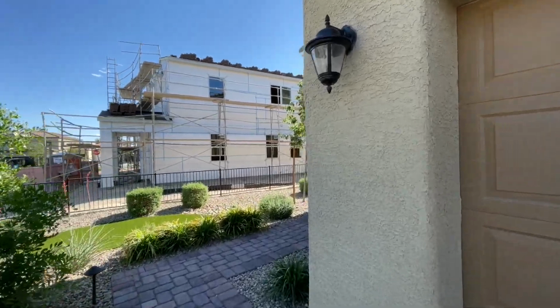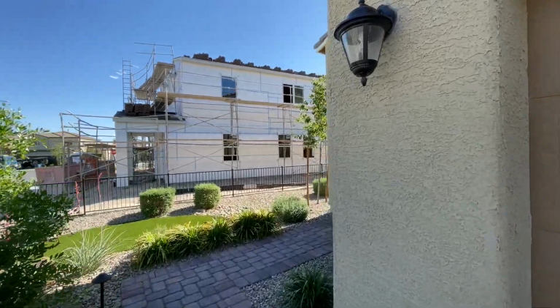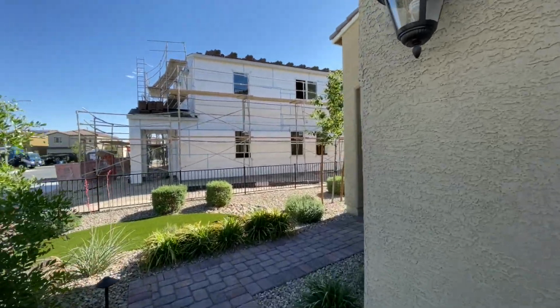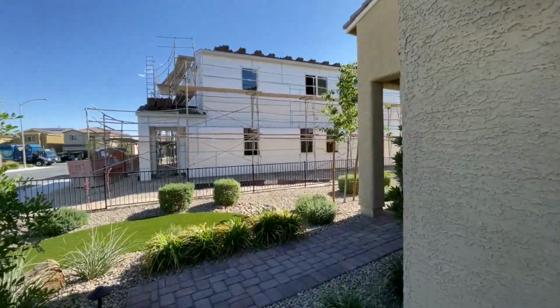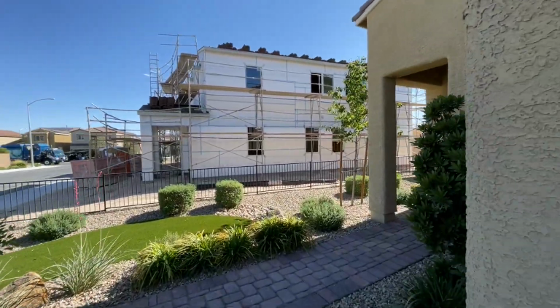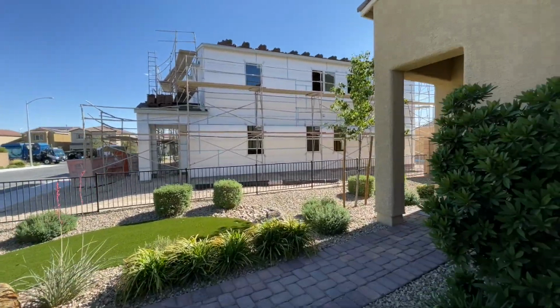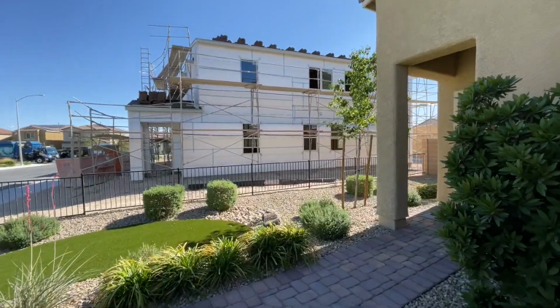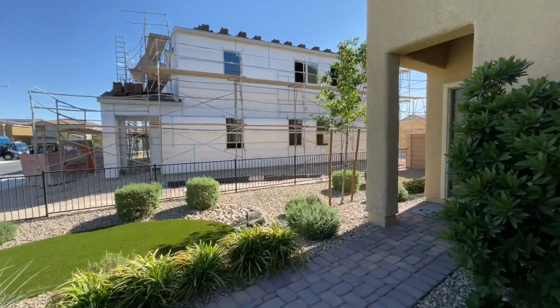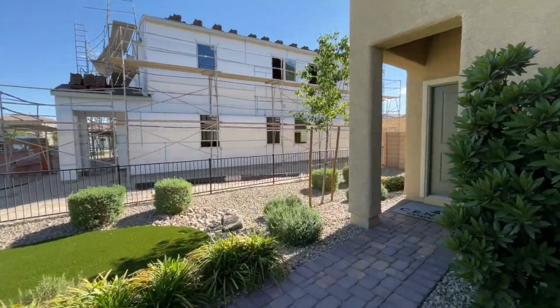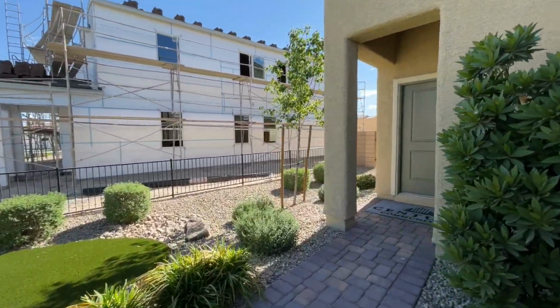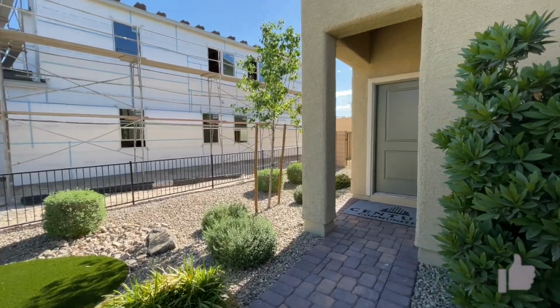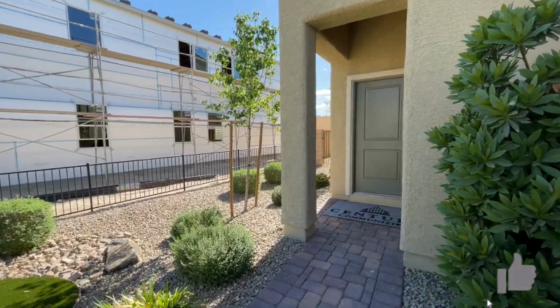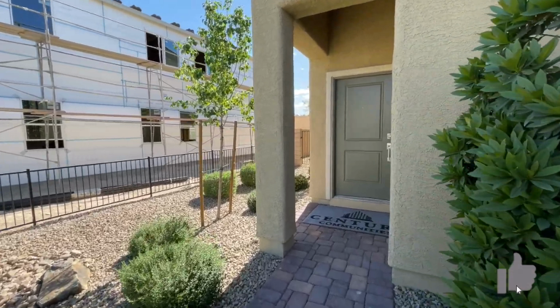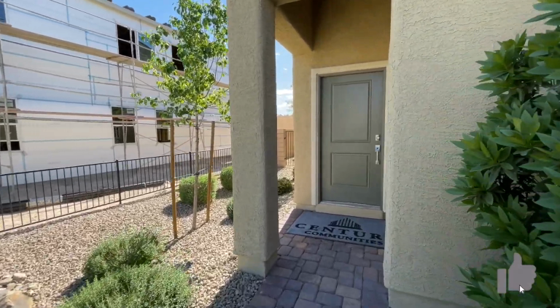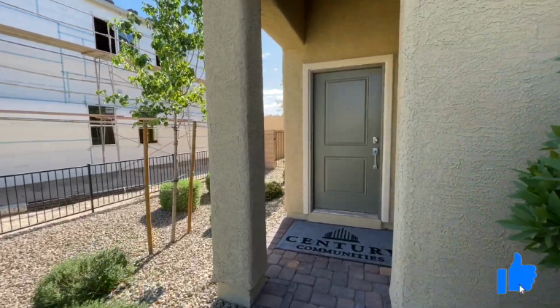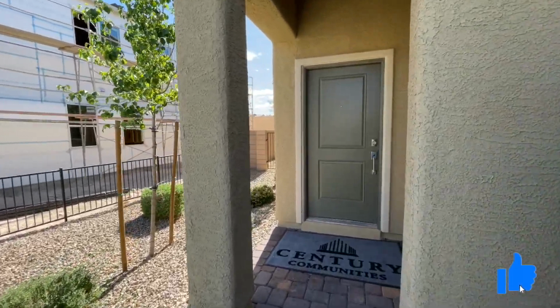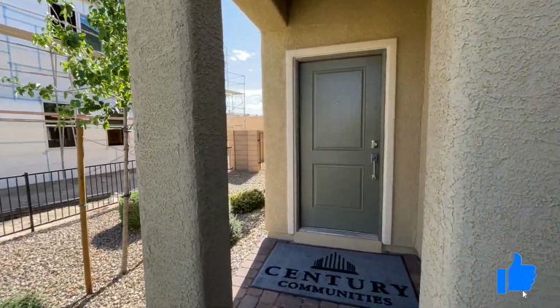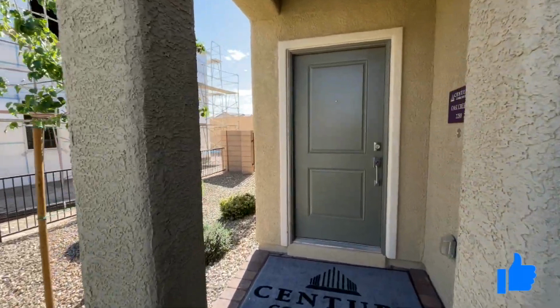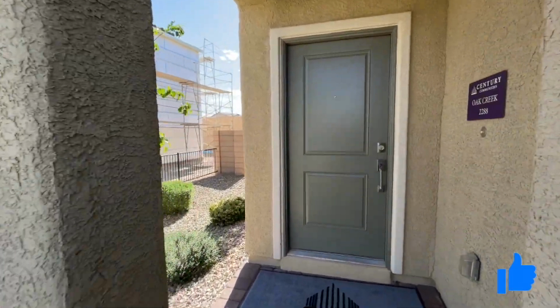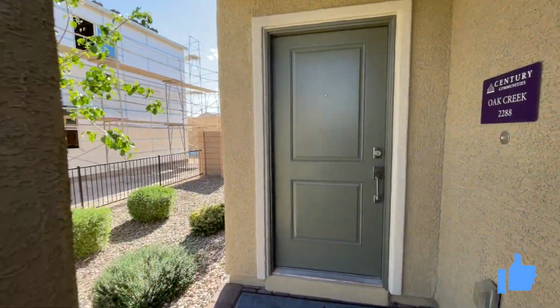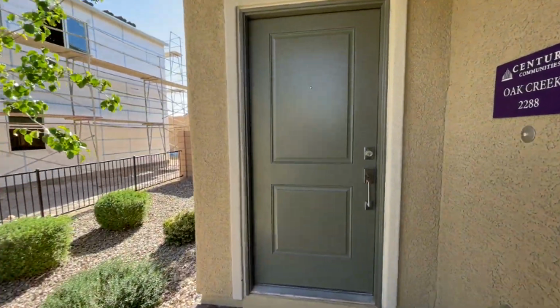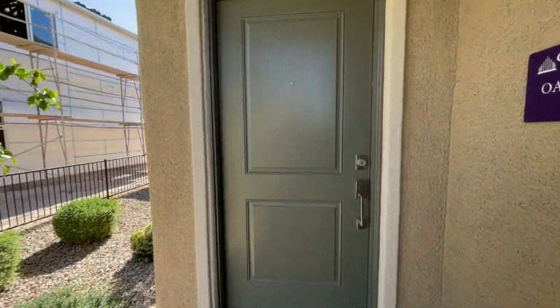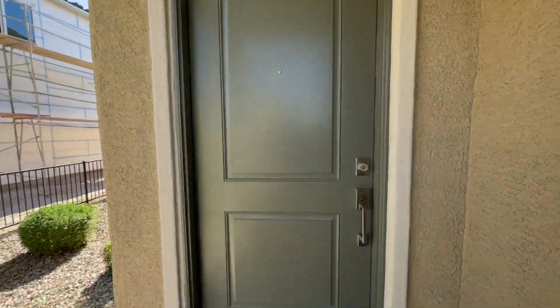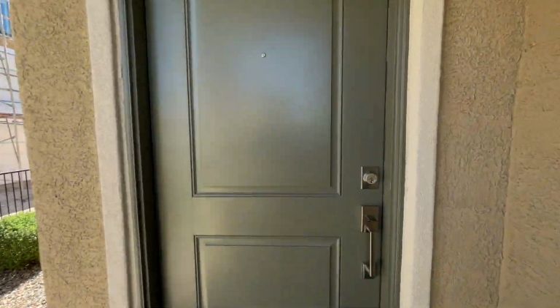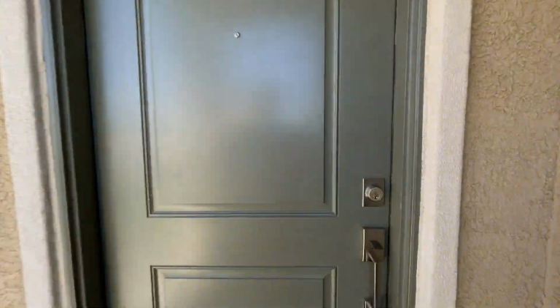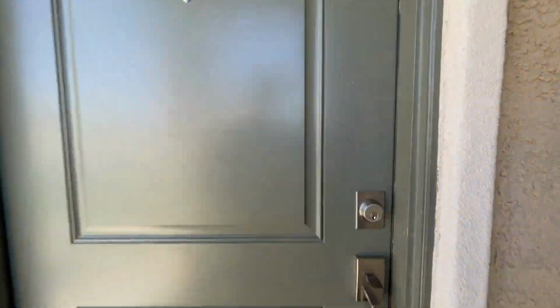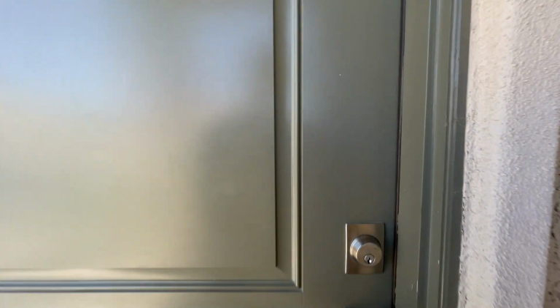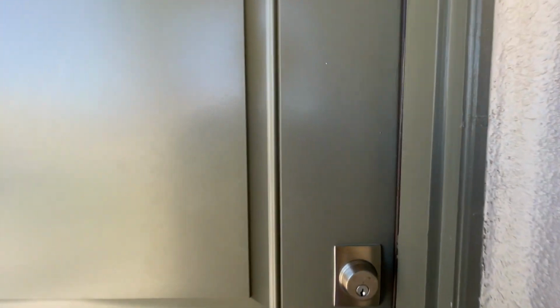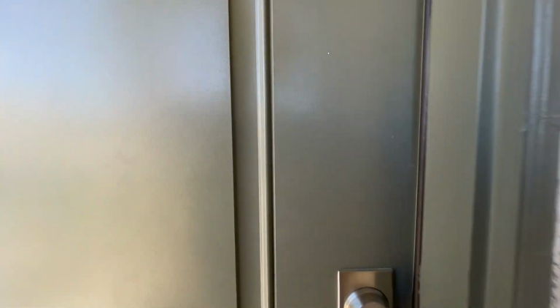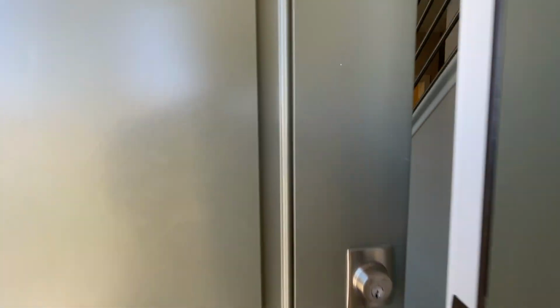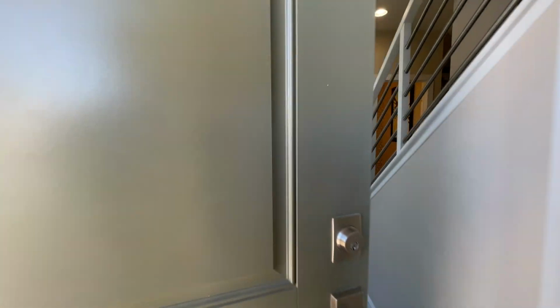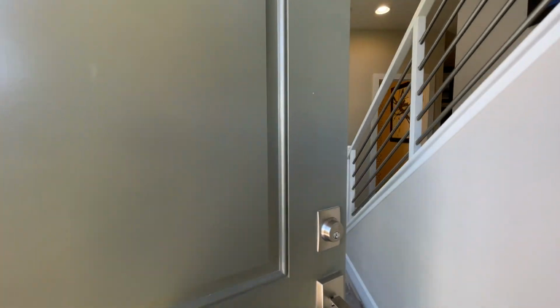Do me that huge favor and hit the like button — it really helps the channel out. Make sure to subscribe.